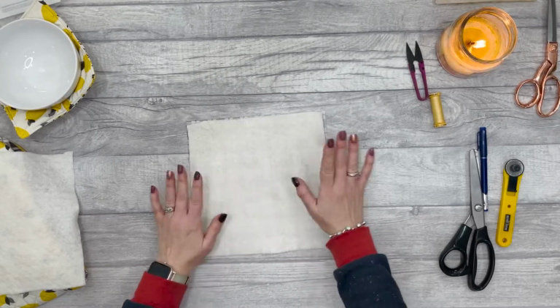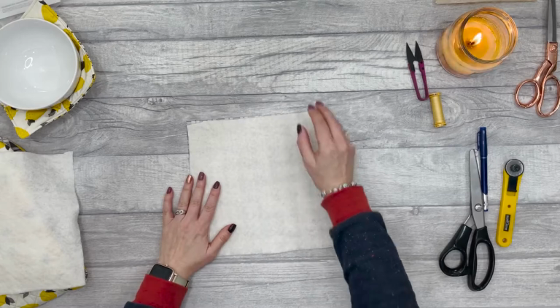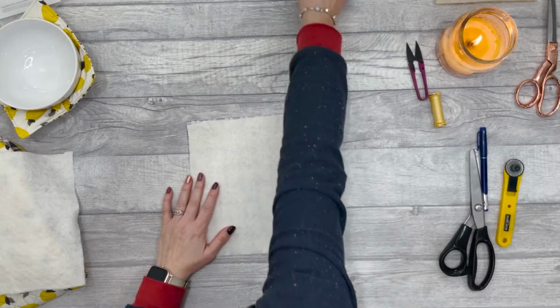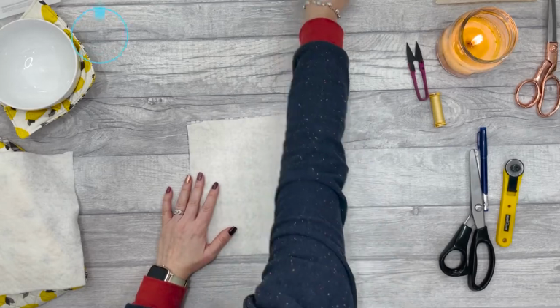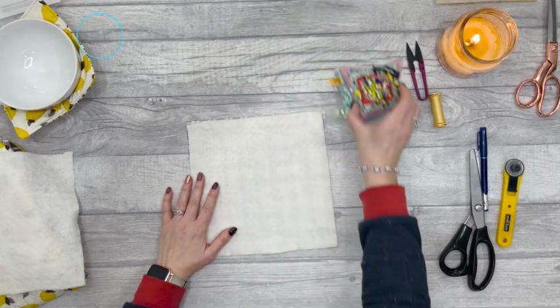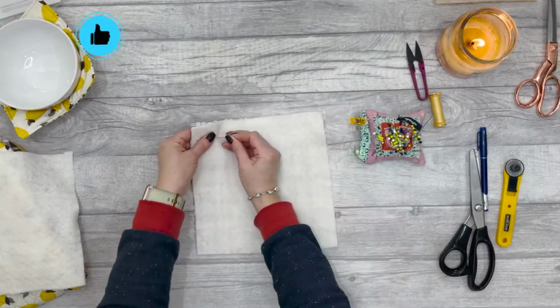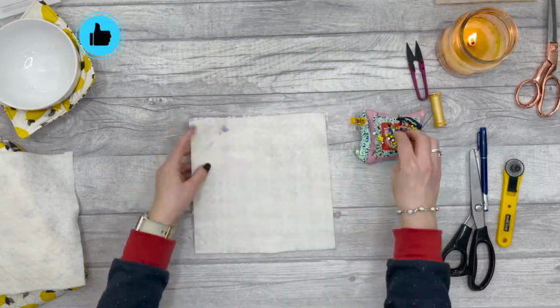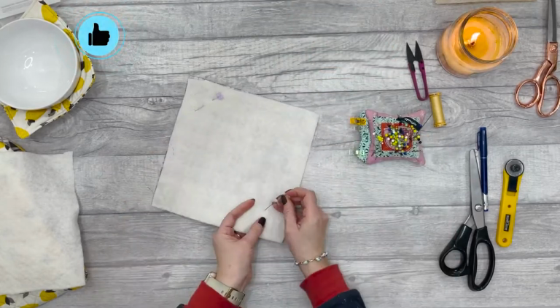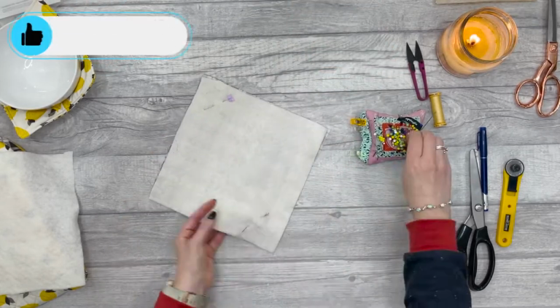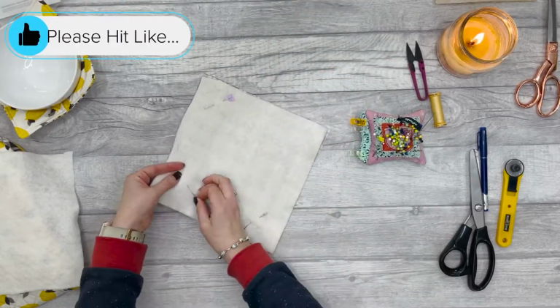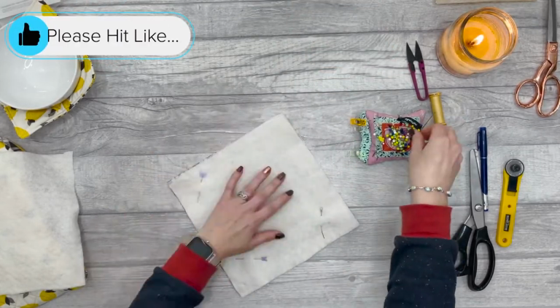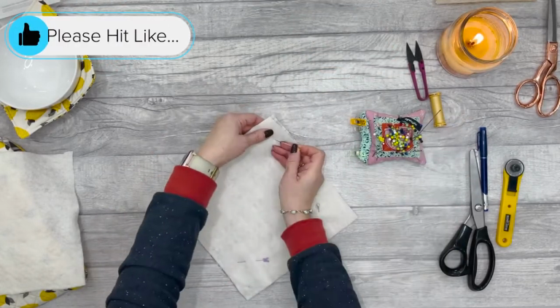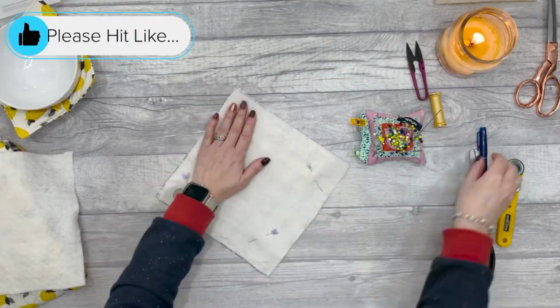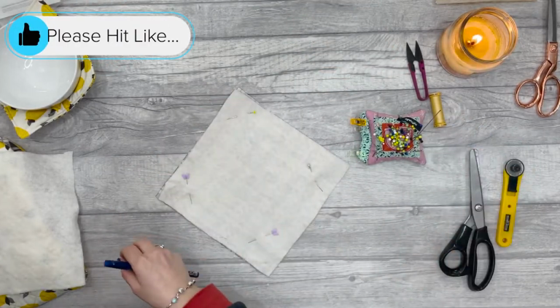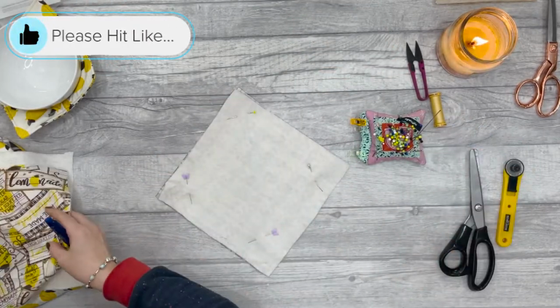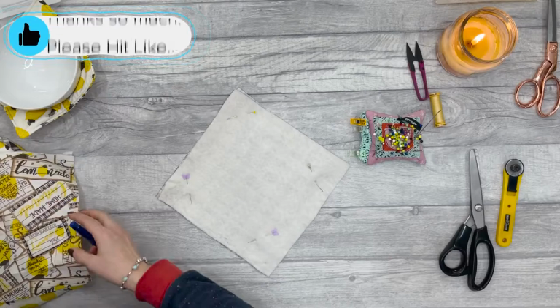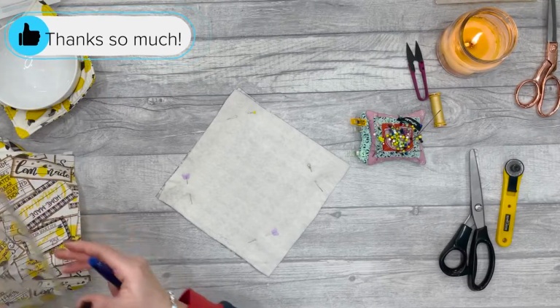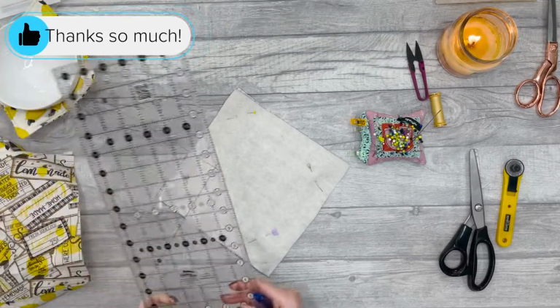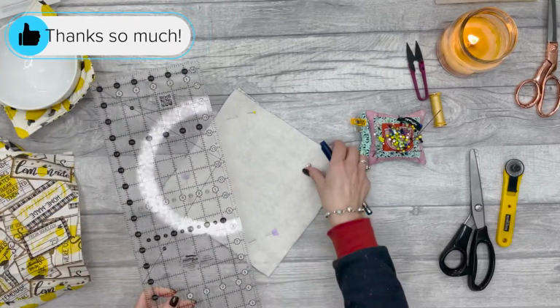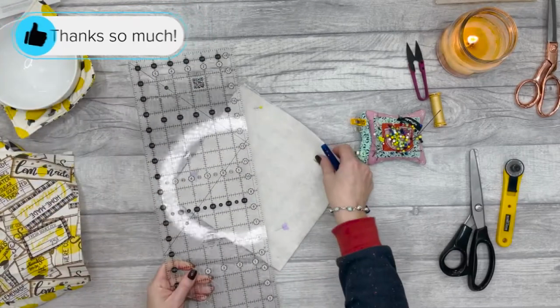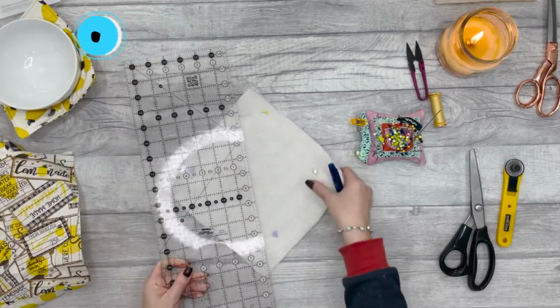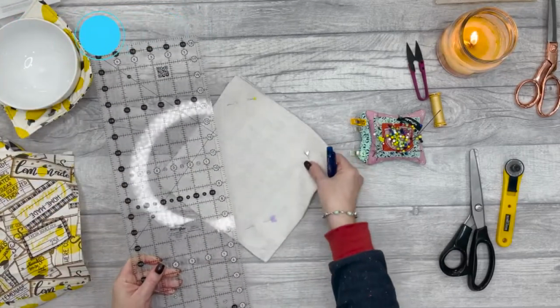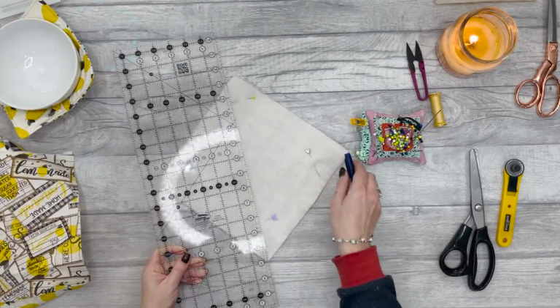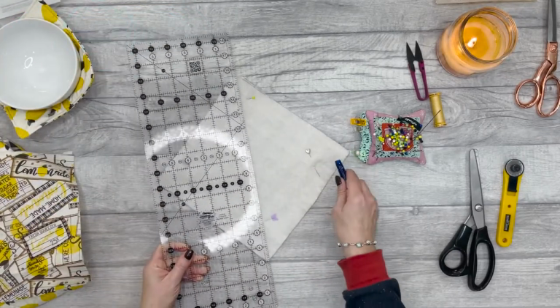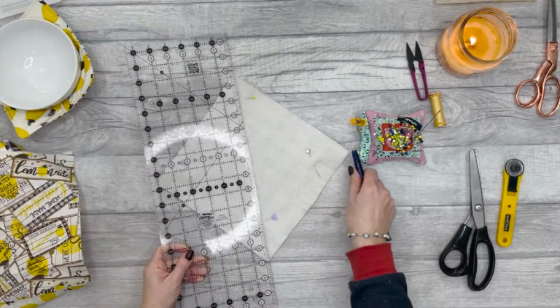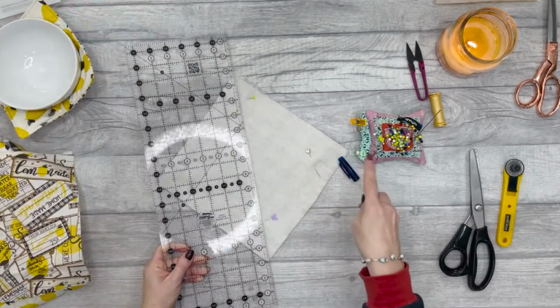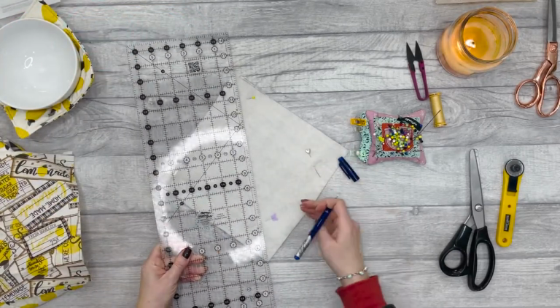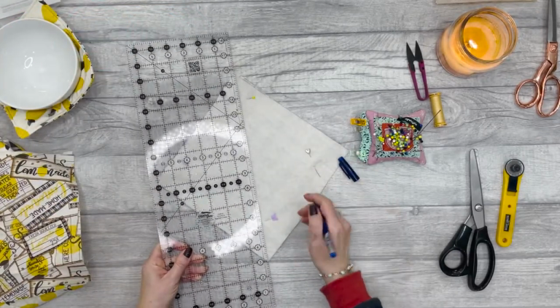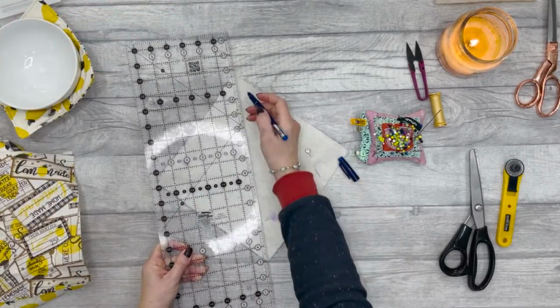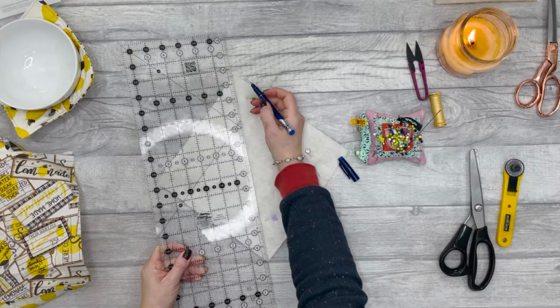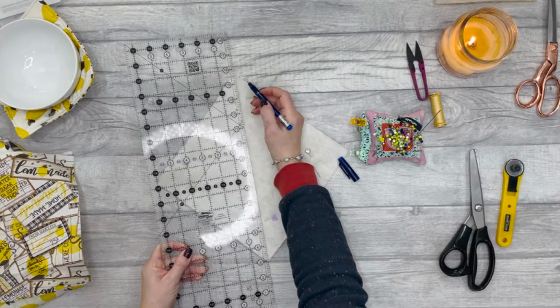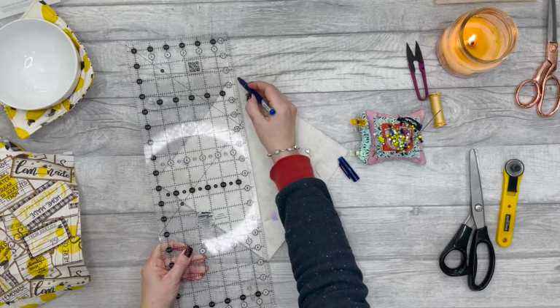Then we're going to mark a line from each corner with our friction pen.